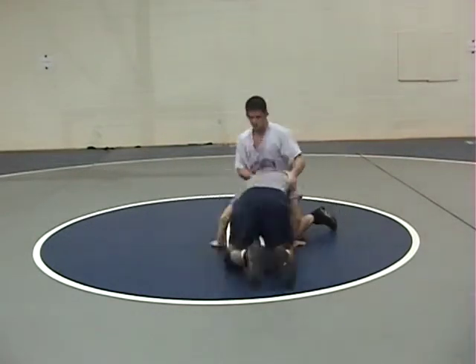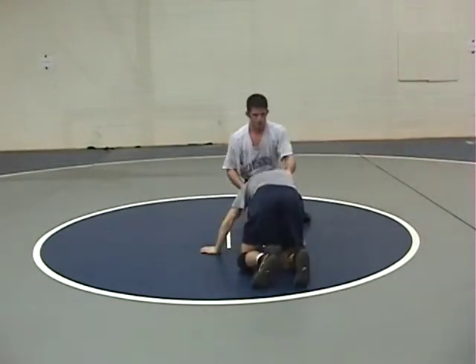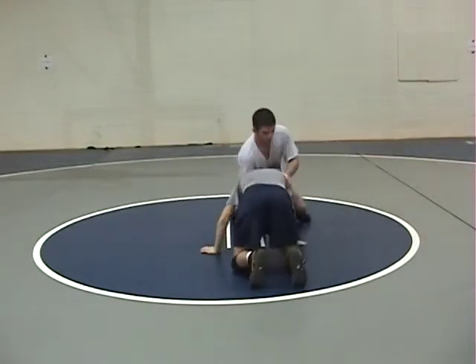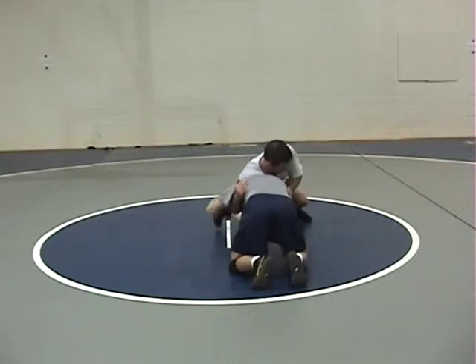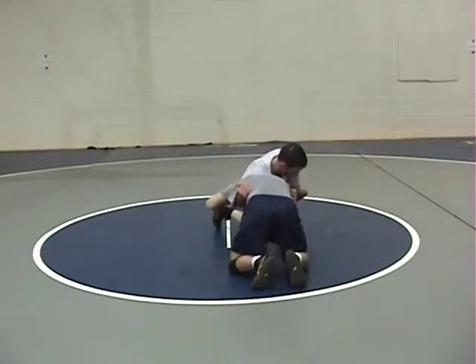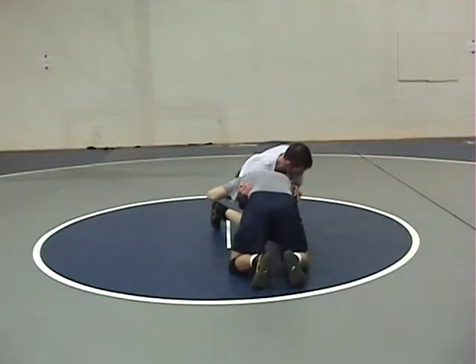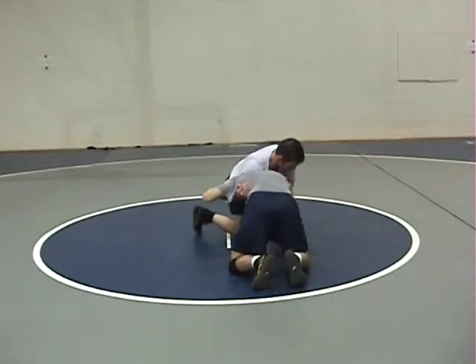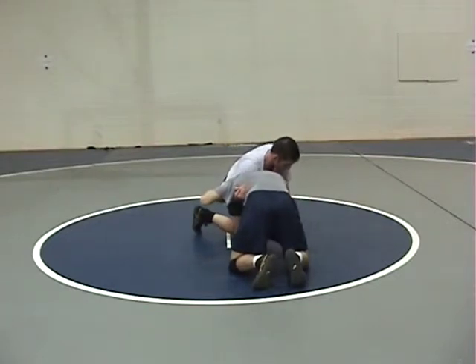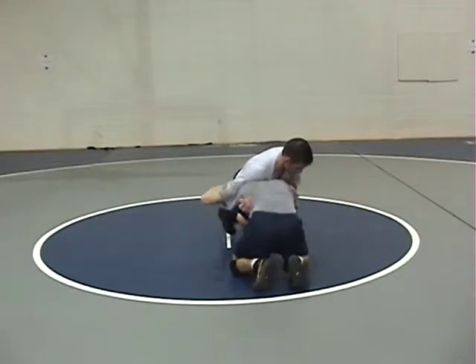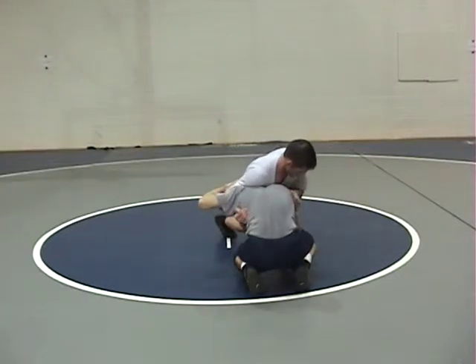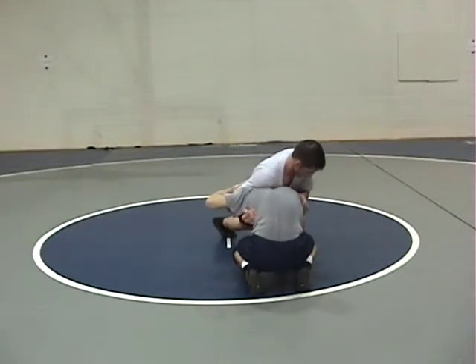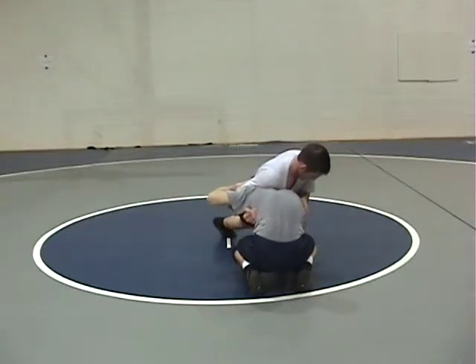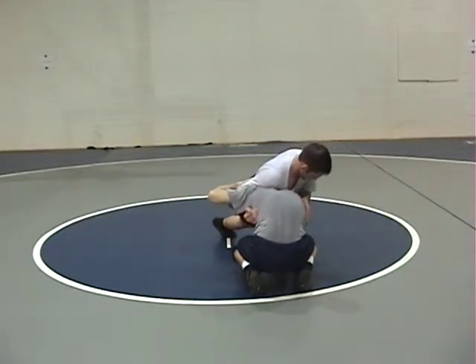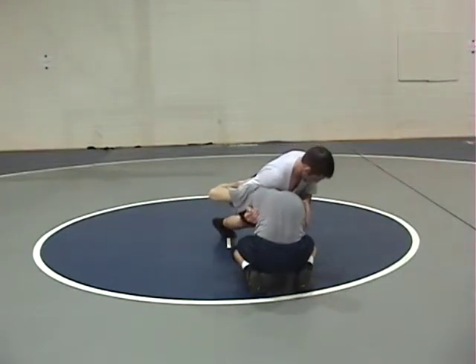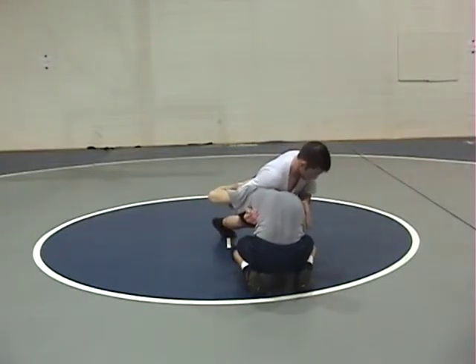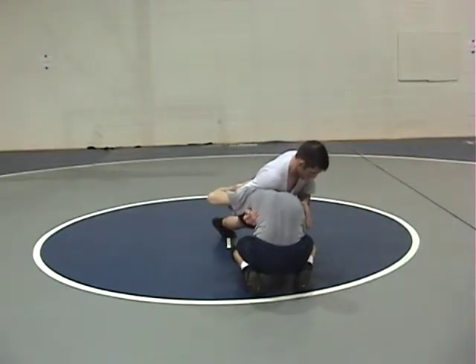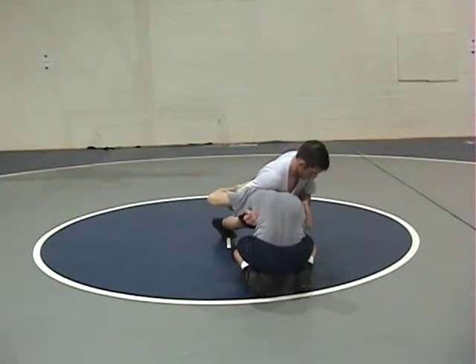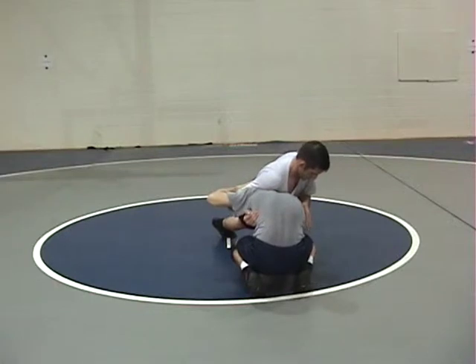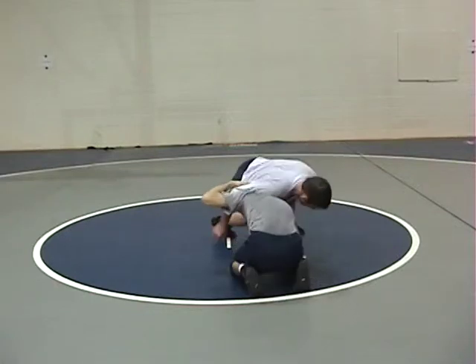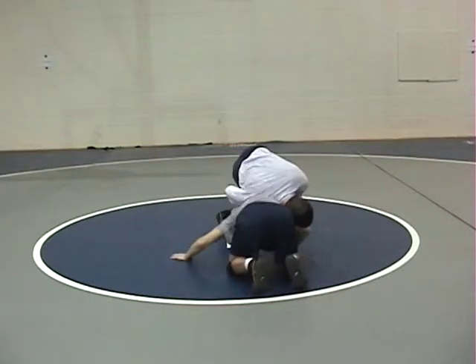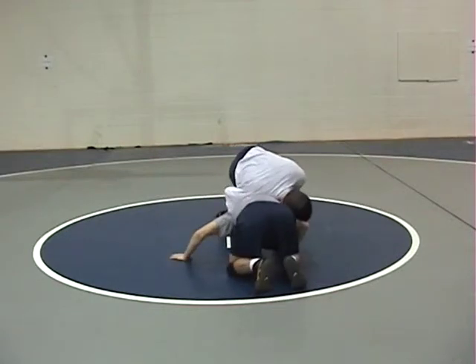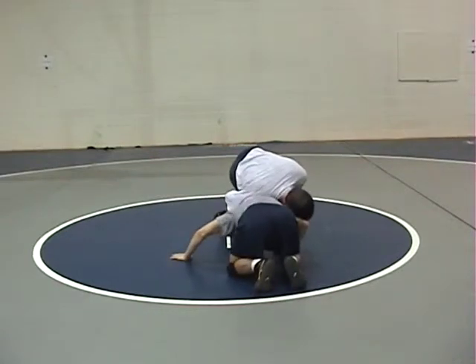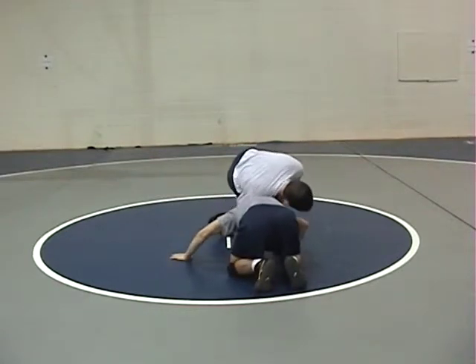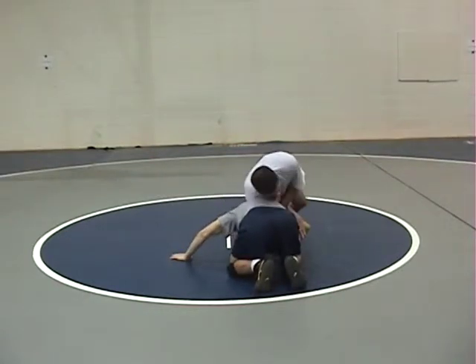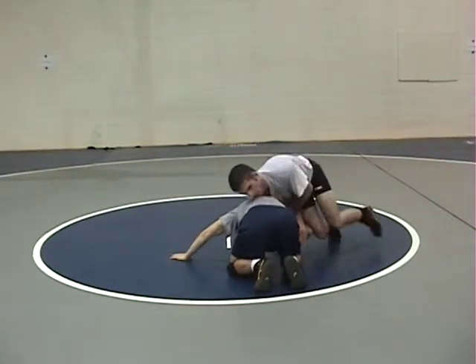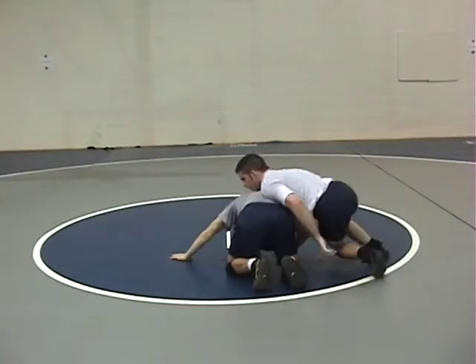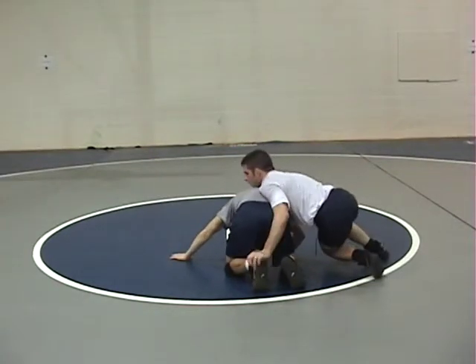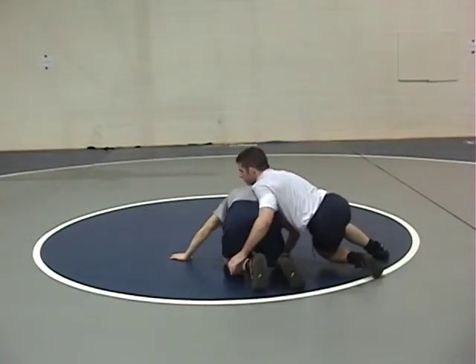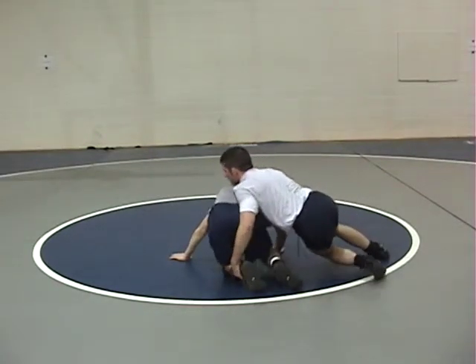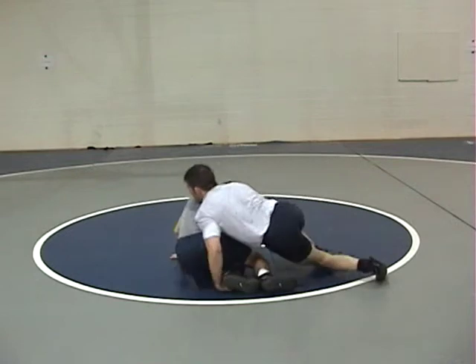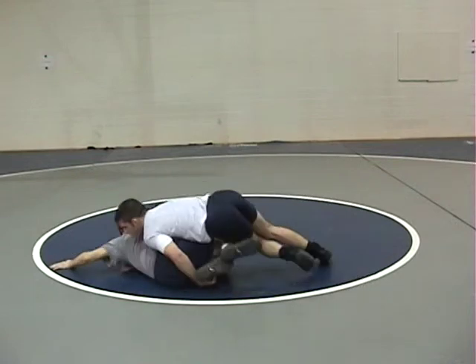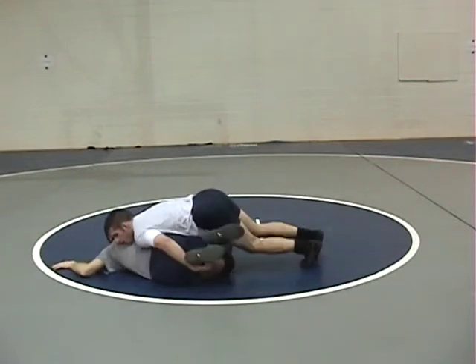We have to clear our right arm. We jam to create space. Notice Coach Pritz's elbow rotate up. He pushes down with the left hand, backhand to the right, and runs James off his base.